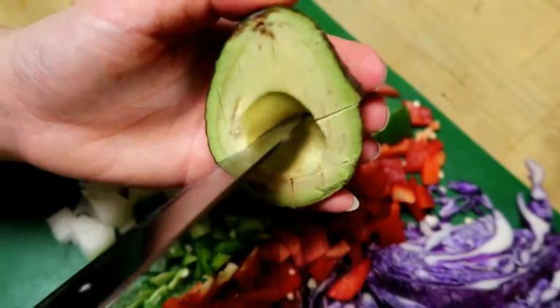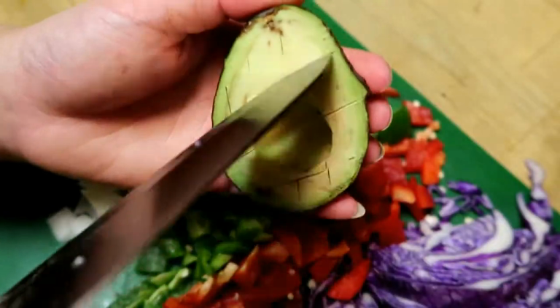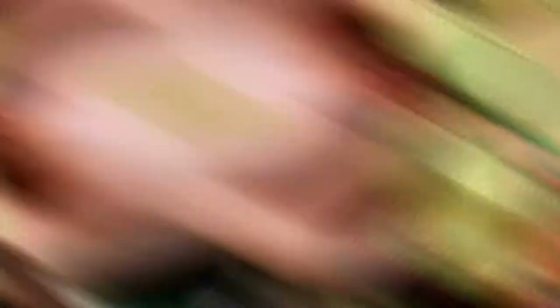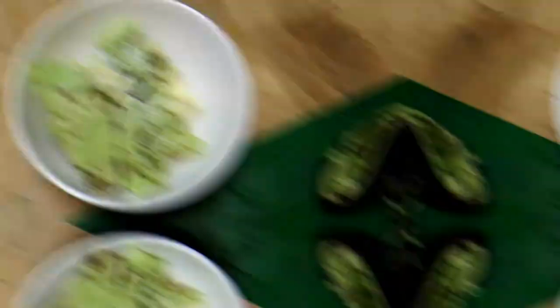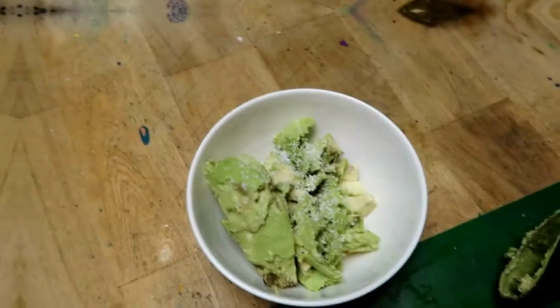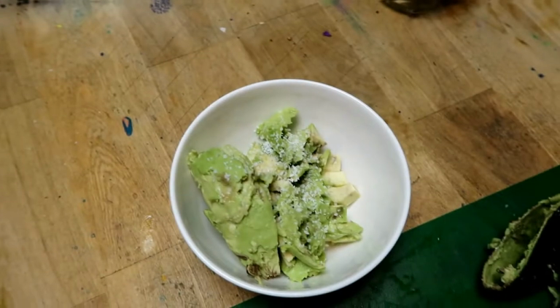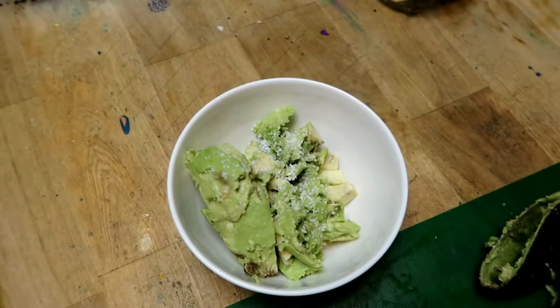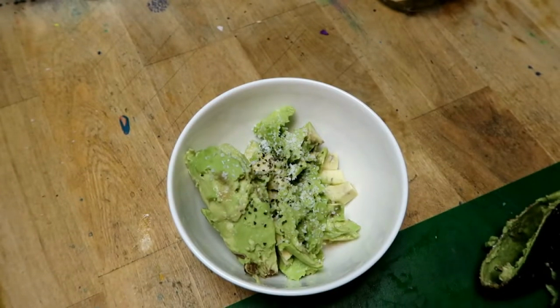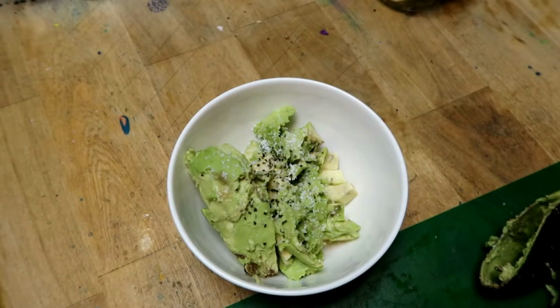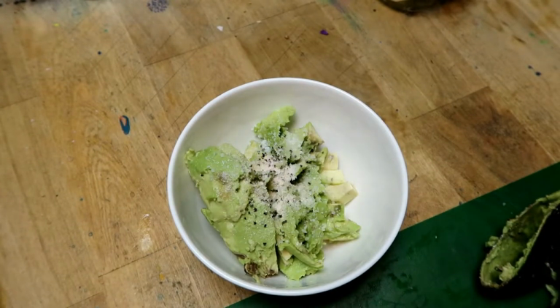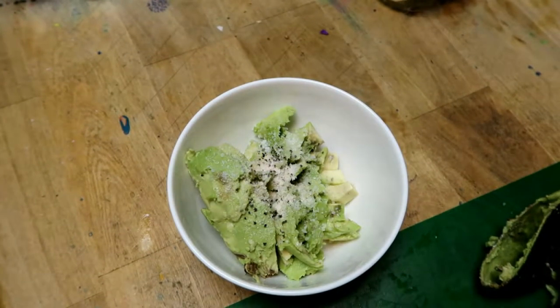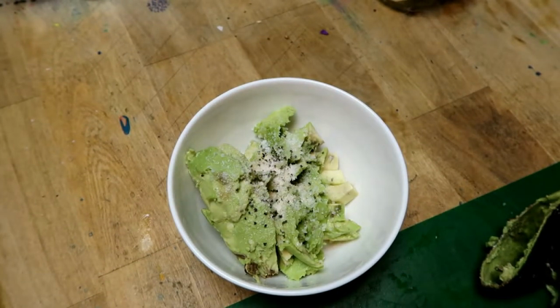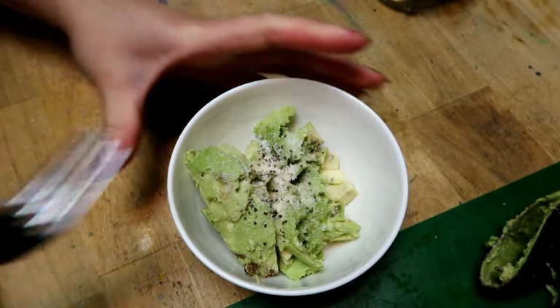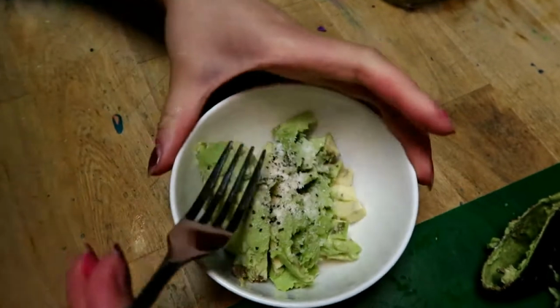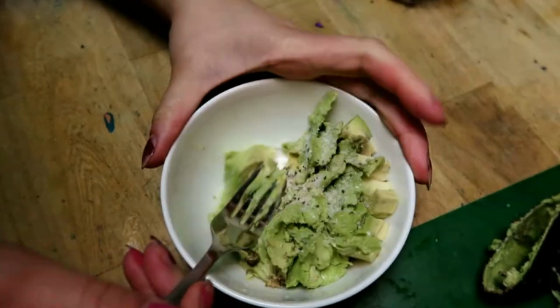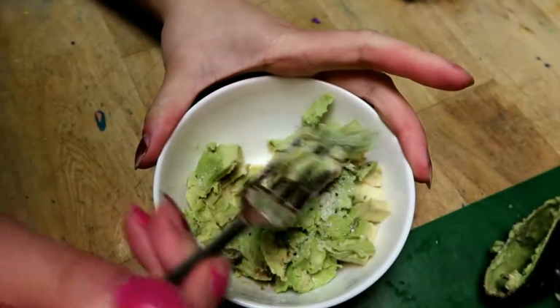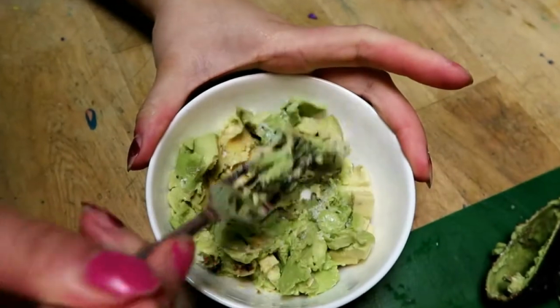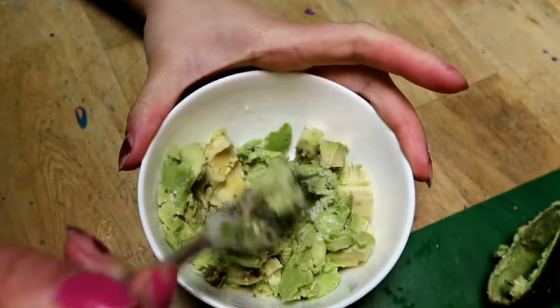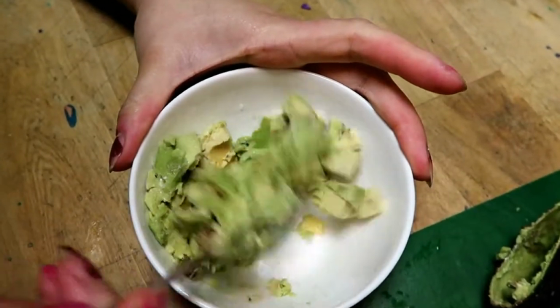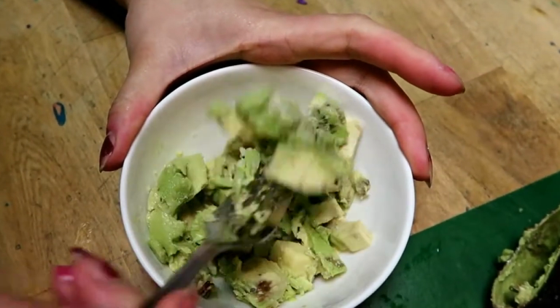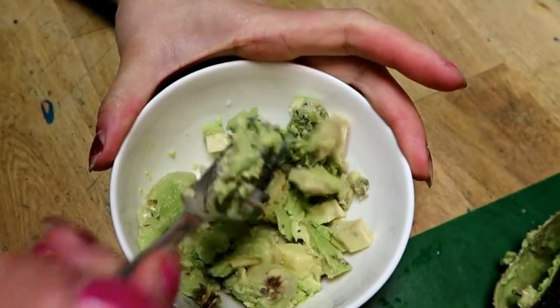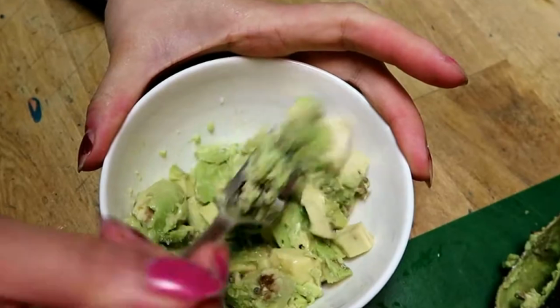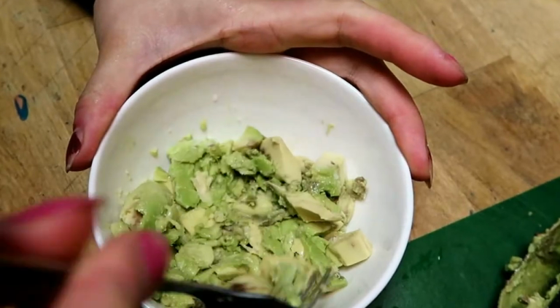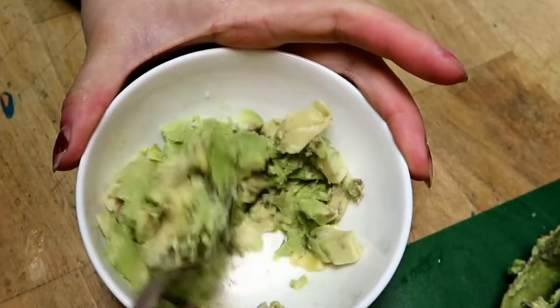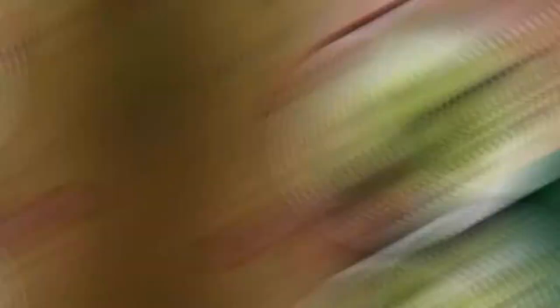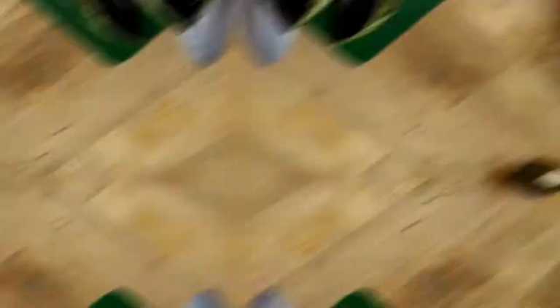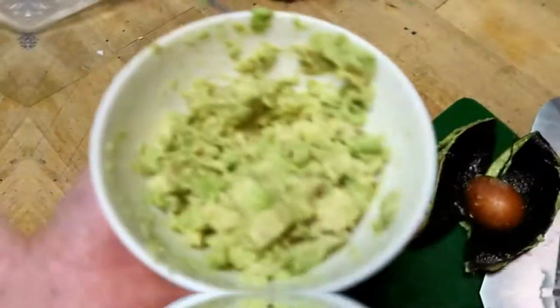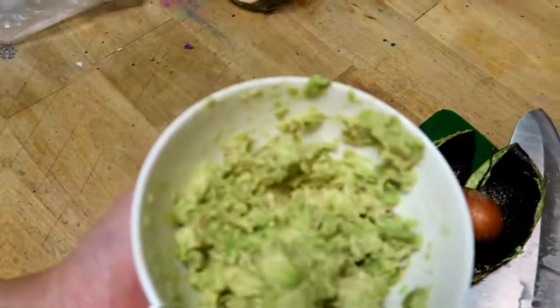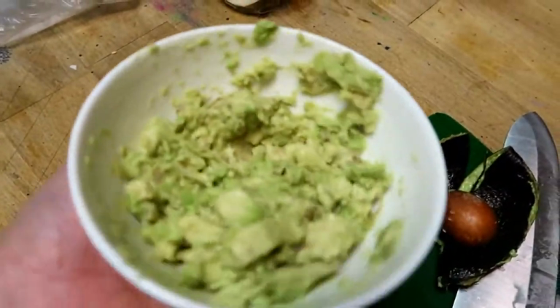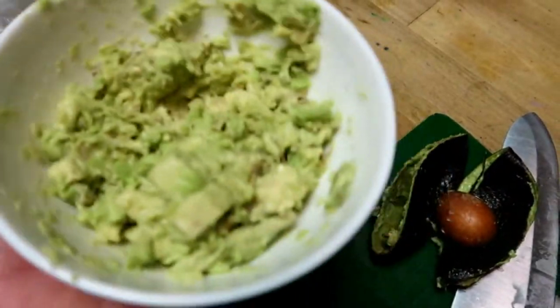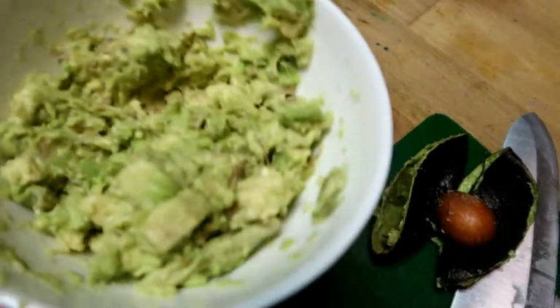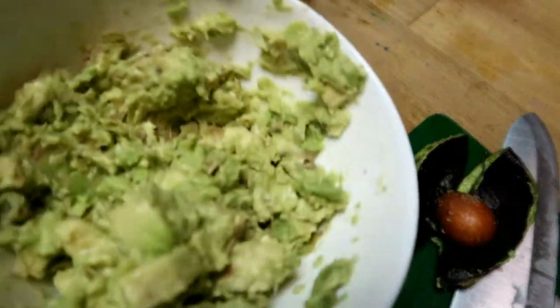Let's prepare the guac — just mash it up and add salt, pepper, and some lemon. I didn't capture that part on camera but I did put it in there. Just set it aside to top your sweet potatoes later.